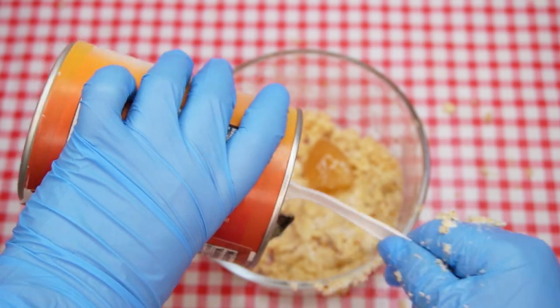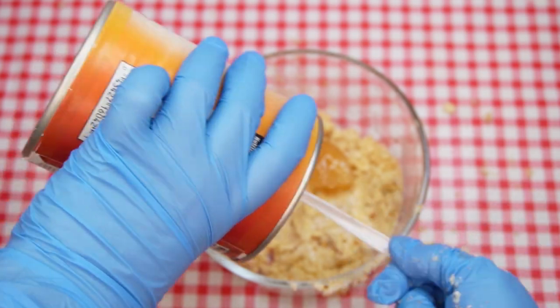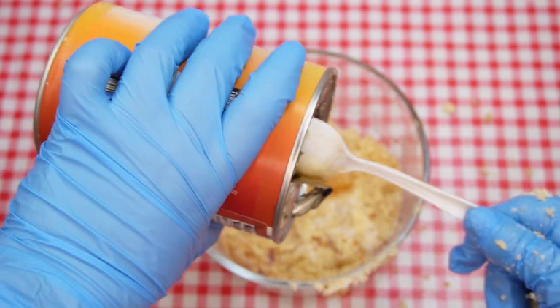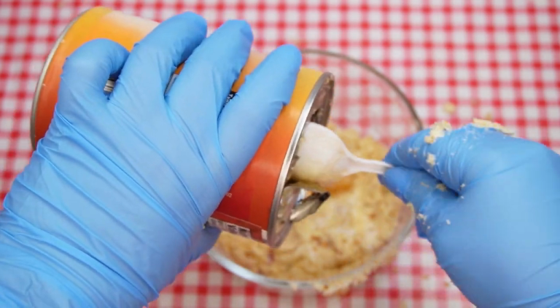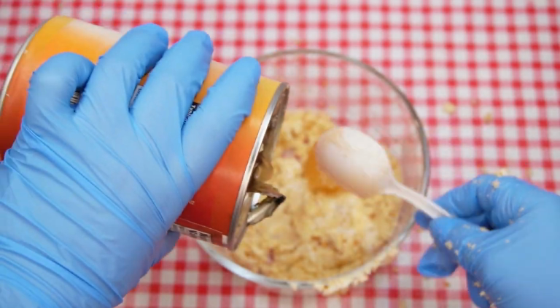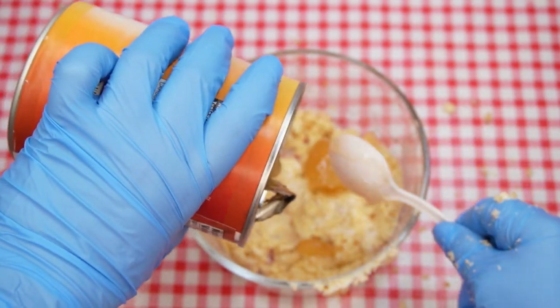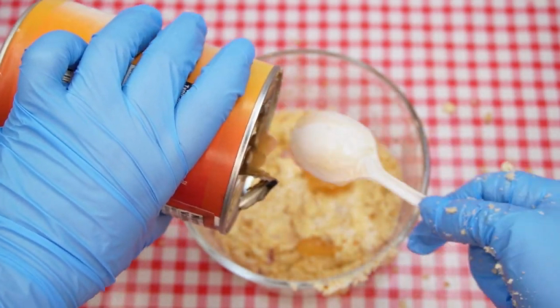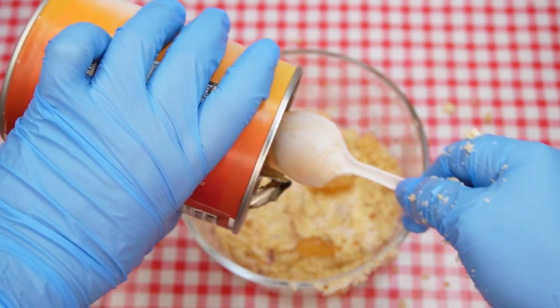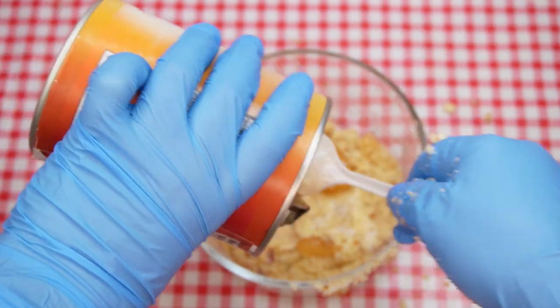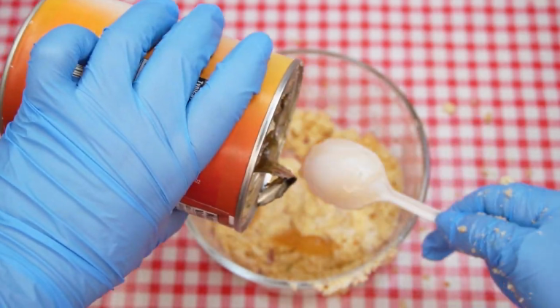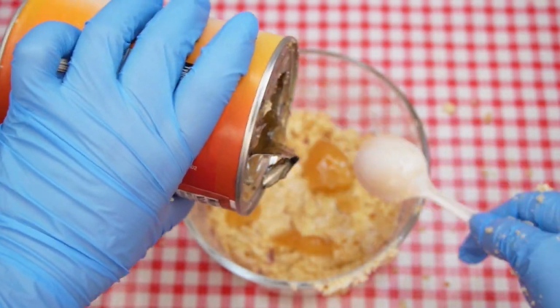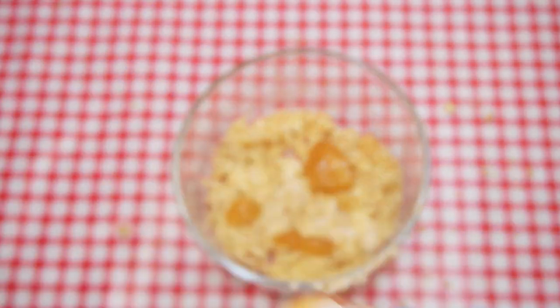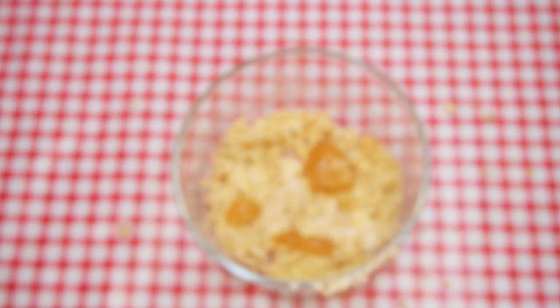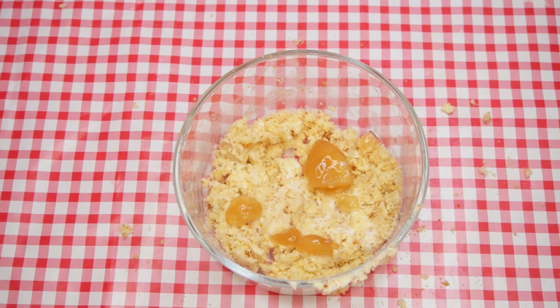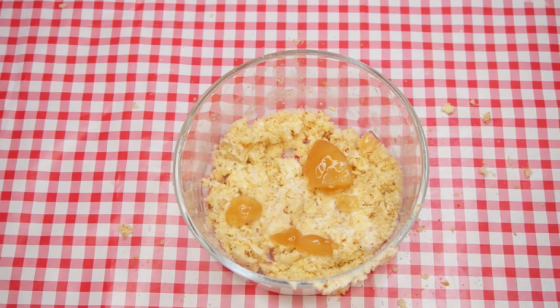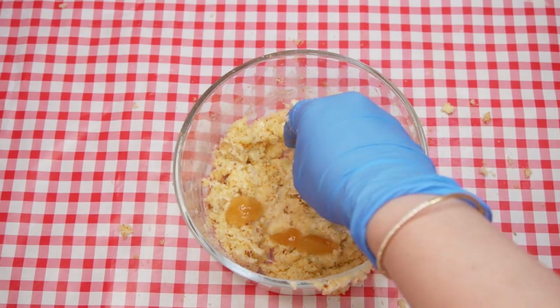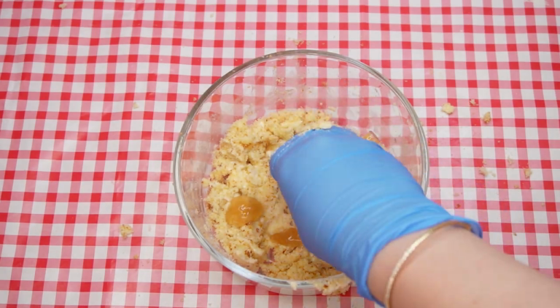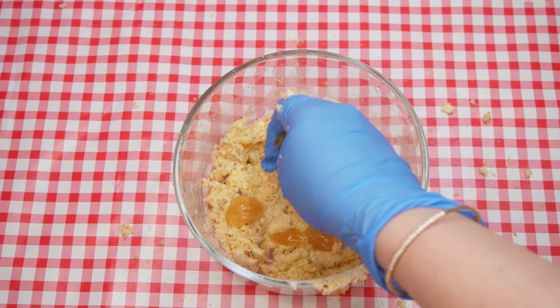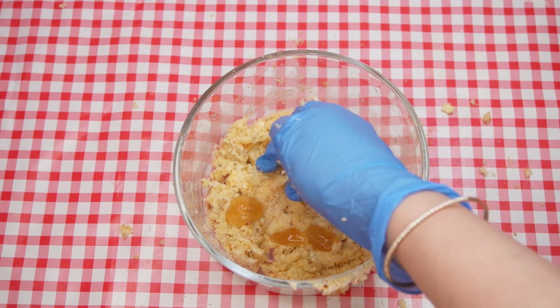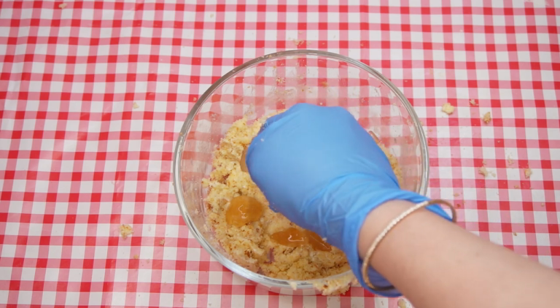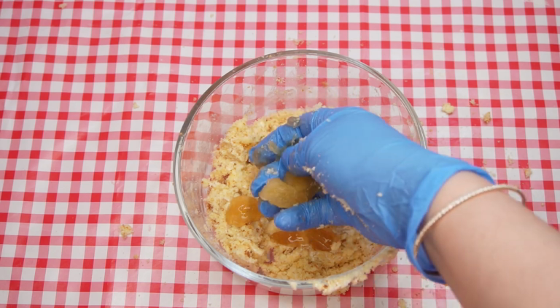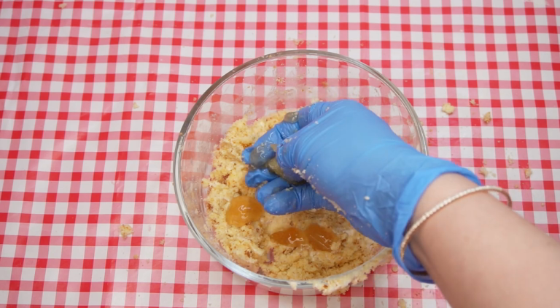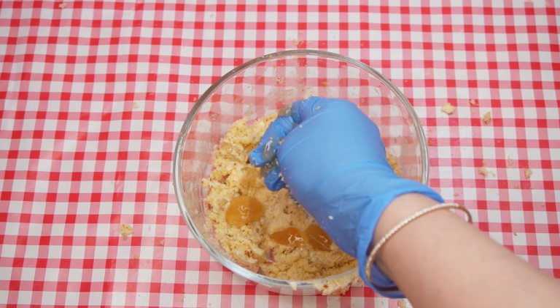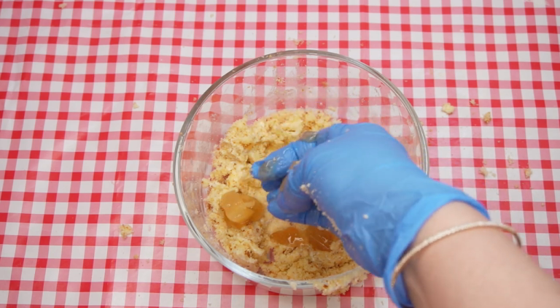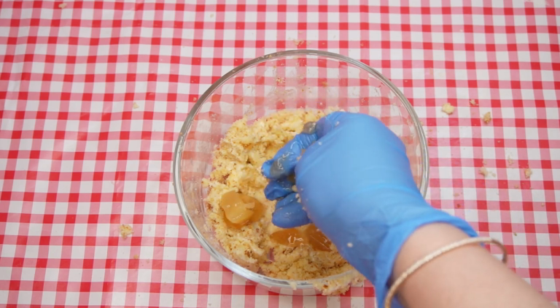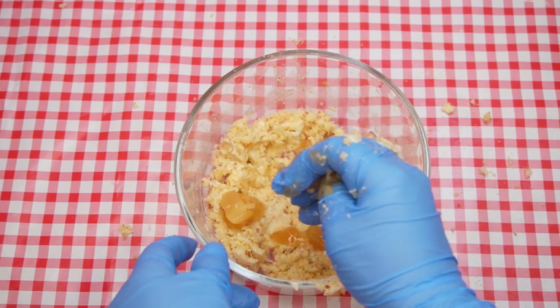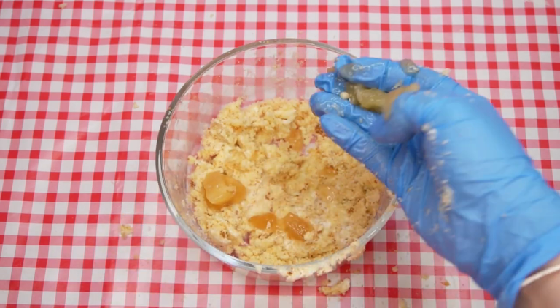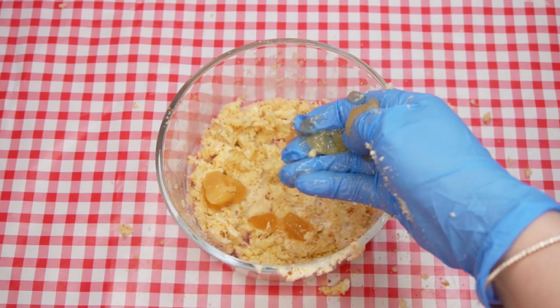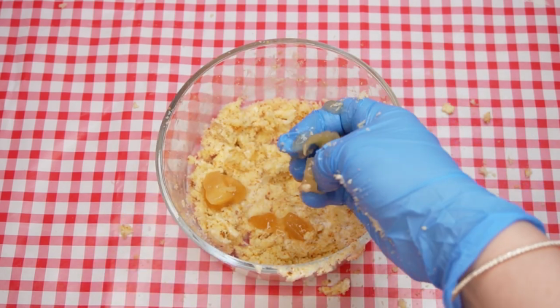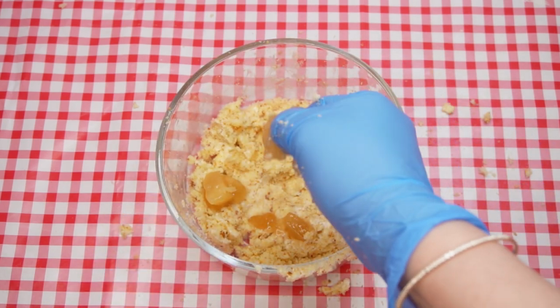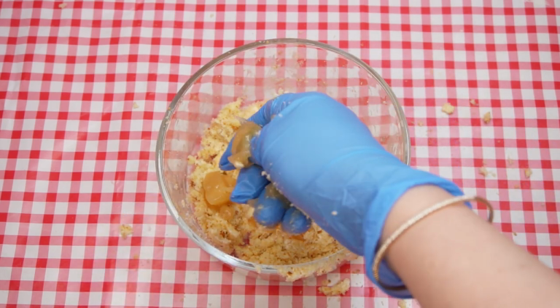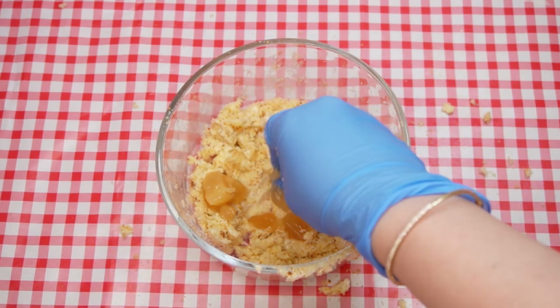Add about a tablespoon of apple pie filling as well as cream cheese and mix it in thoroughly. The goal is to reach a moist consistency that holds together when pressed into a ball.